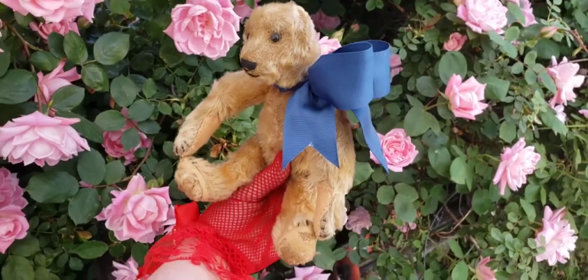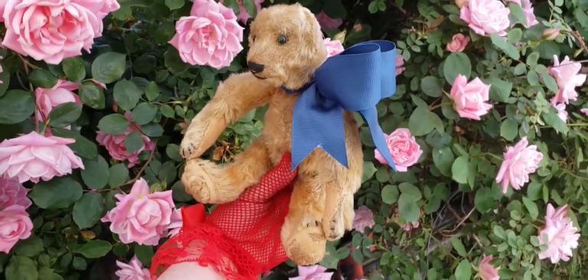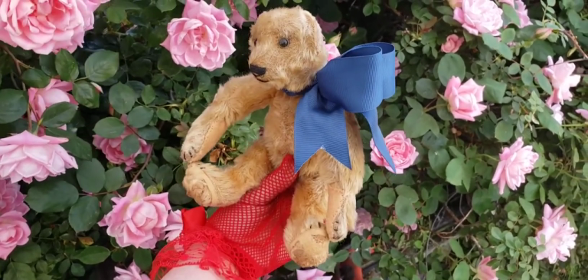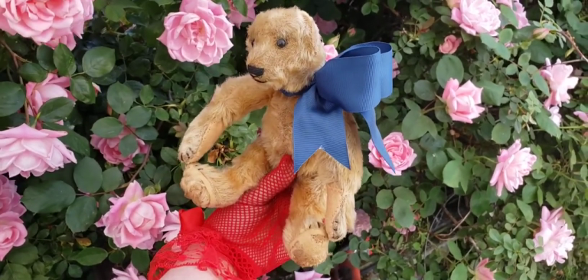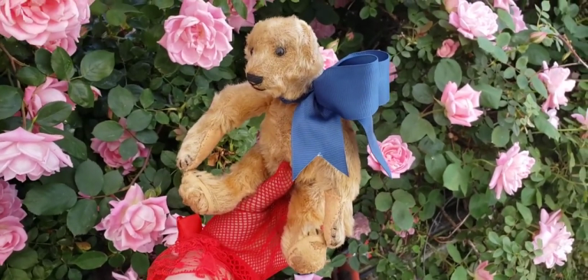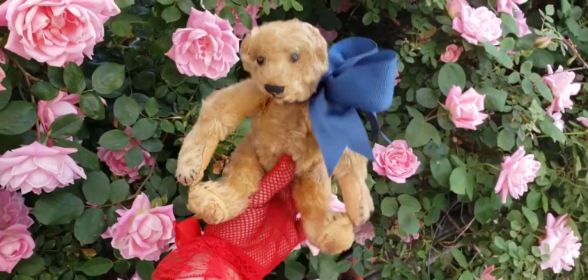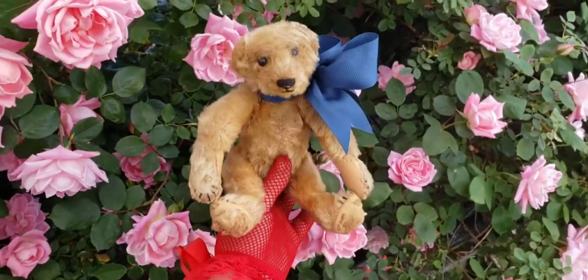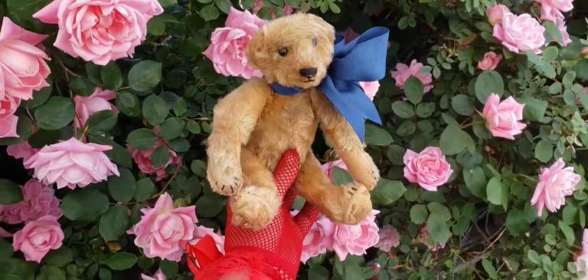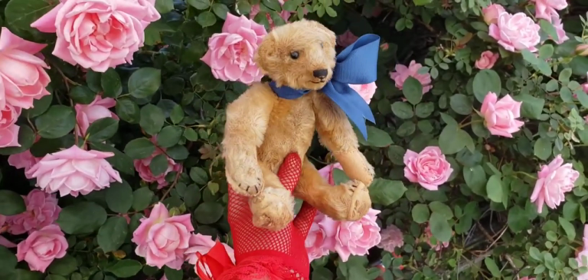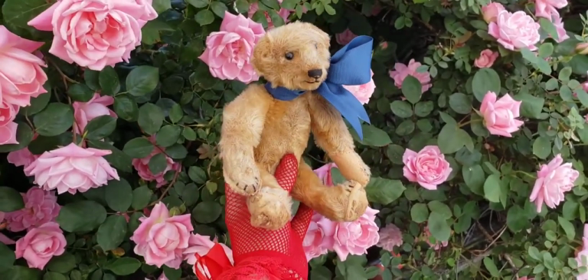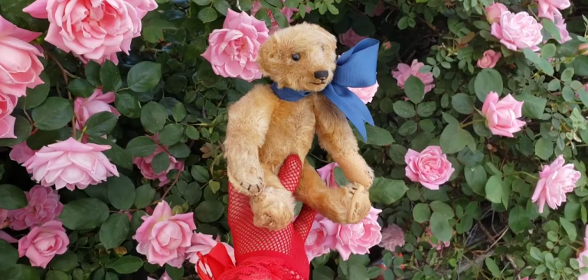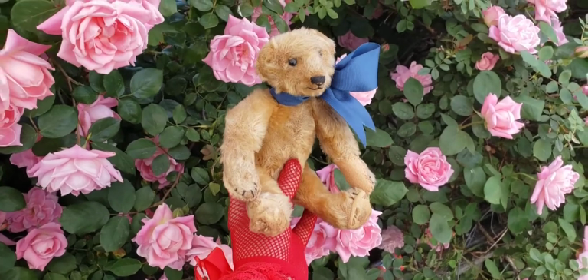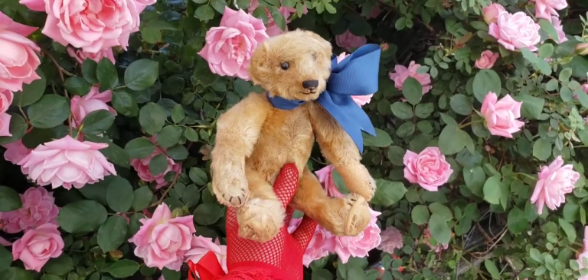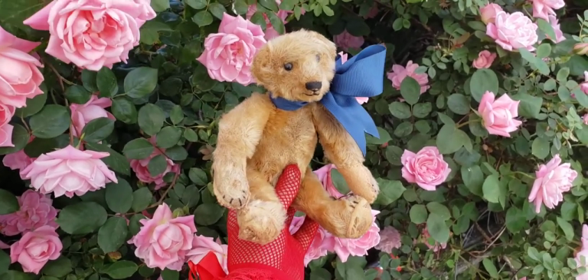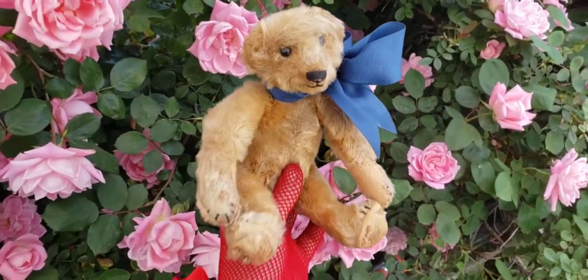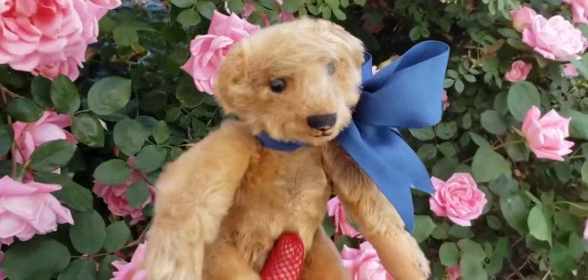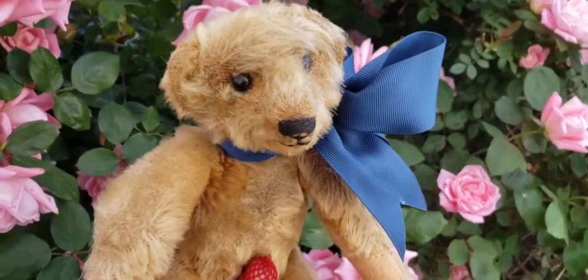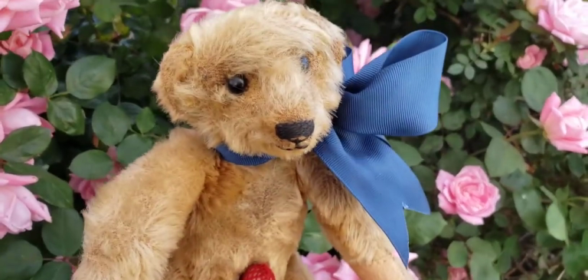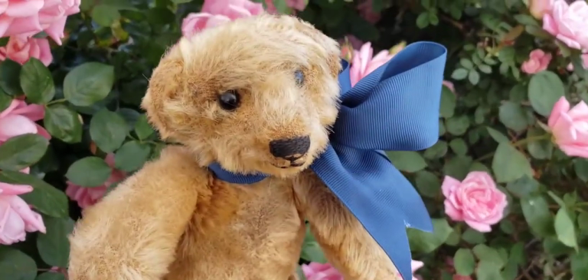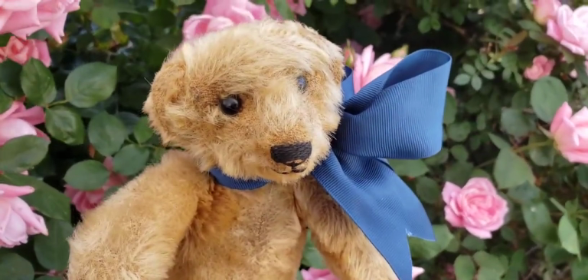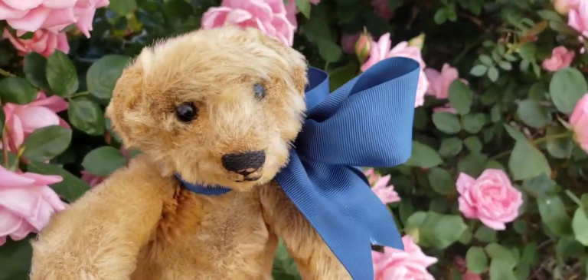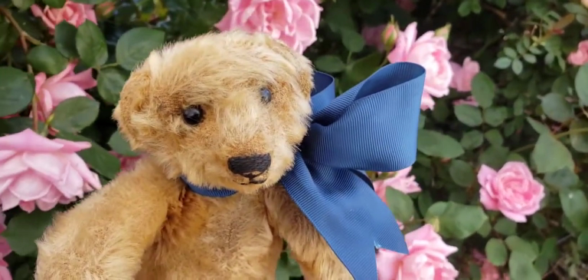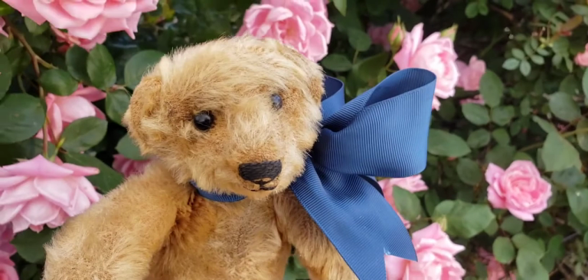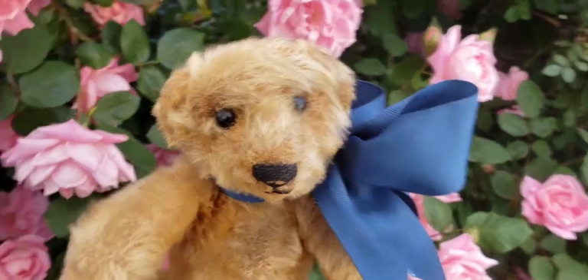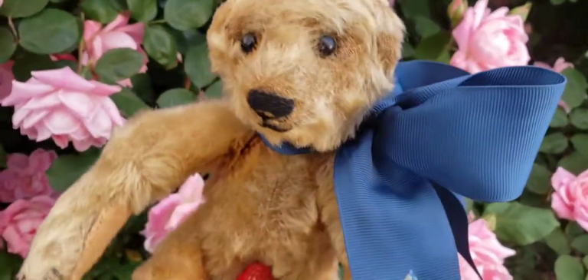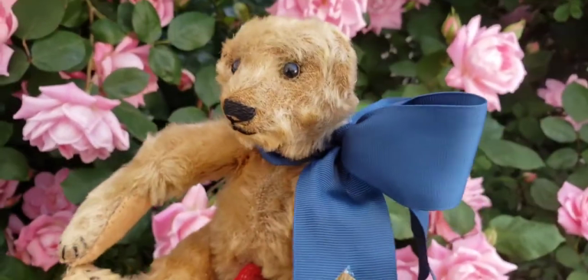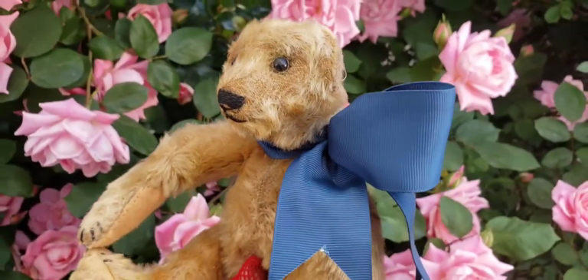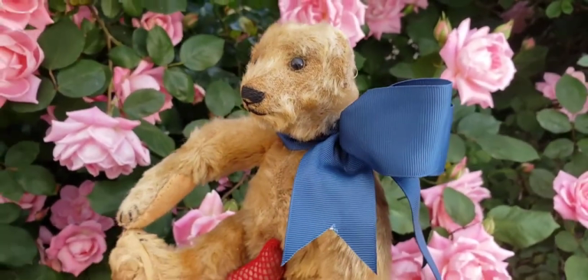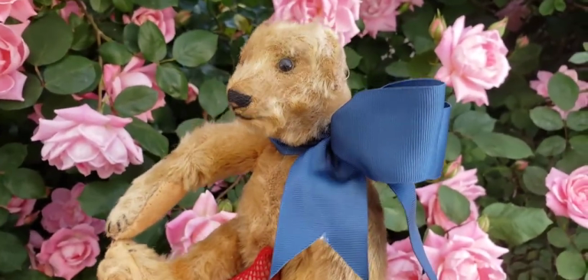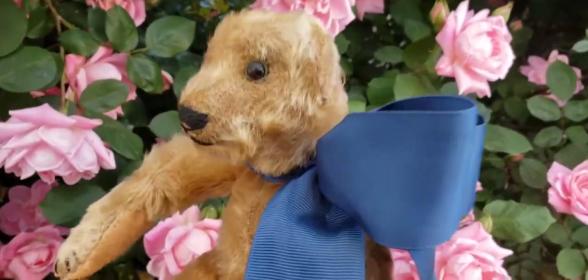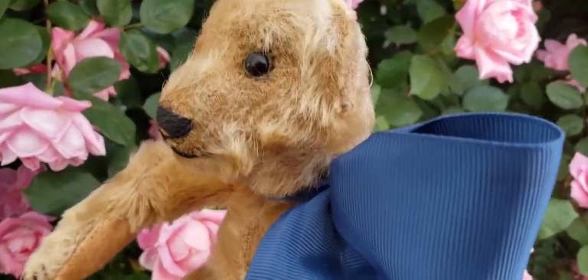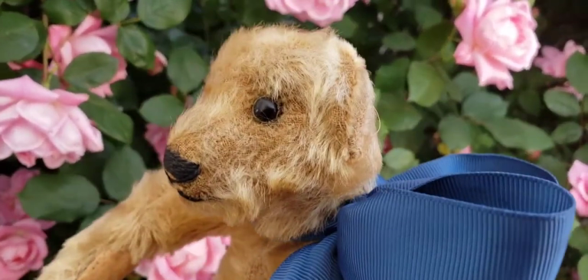But here he is. I think he looks a little better — not much better, but he's looking a little bit better. I gave him a little bow. Look how cute his little bow is. And there he is, this very, very old teddy bear.